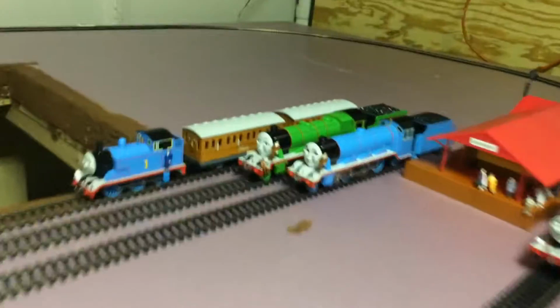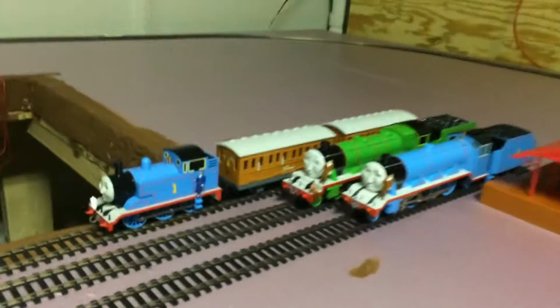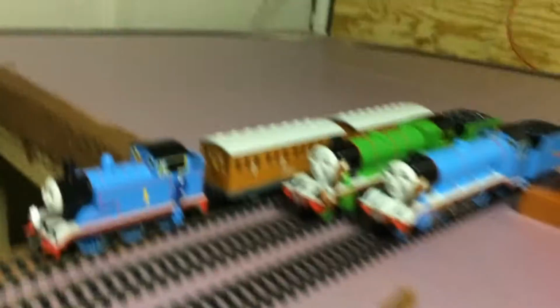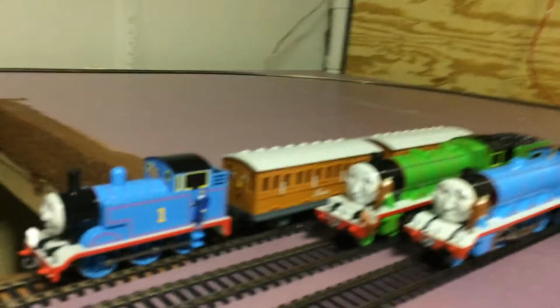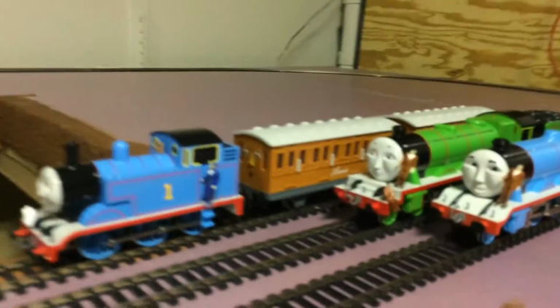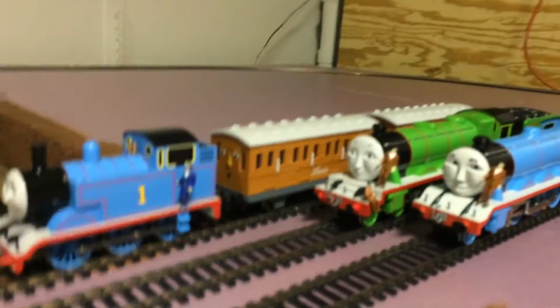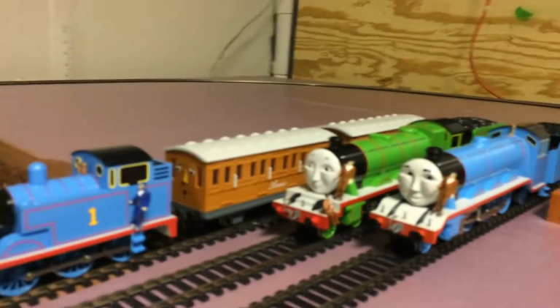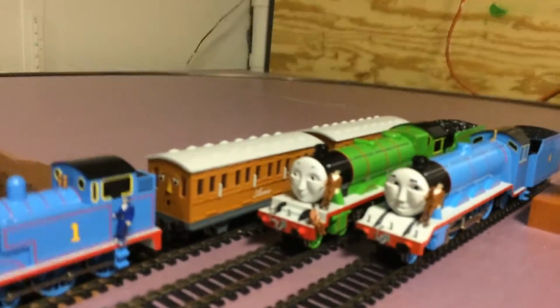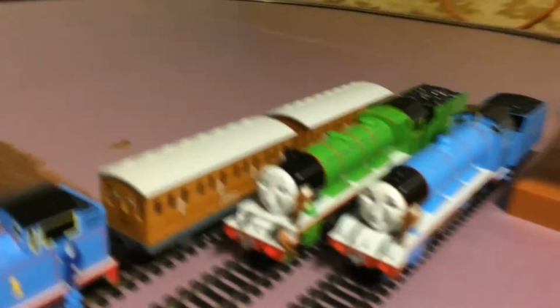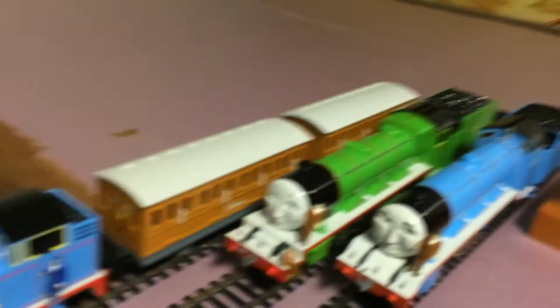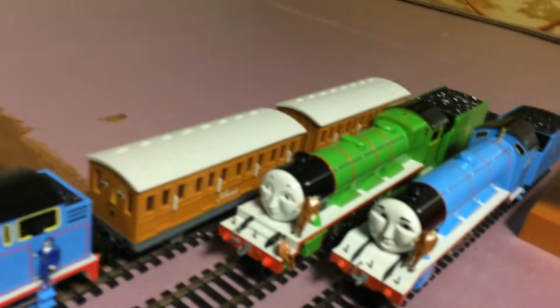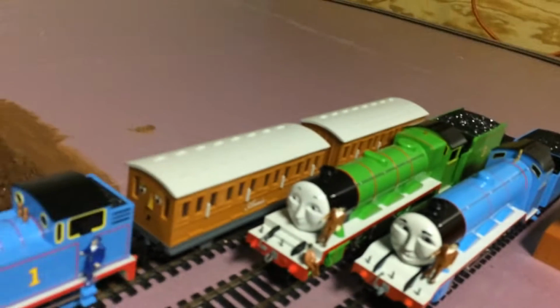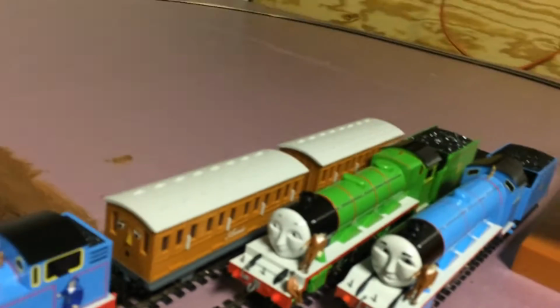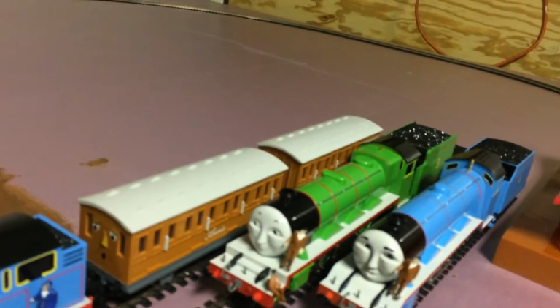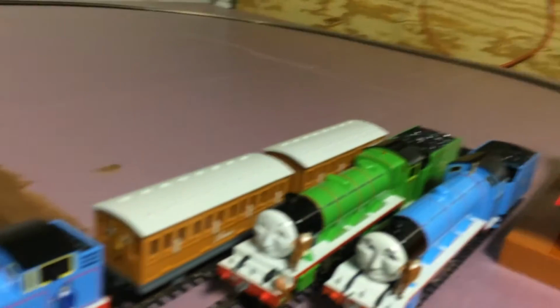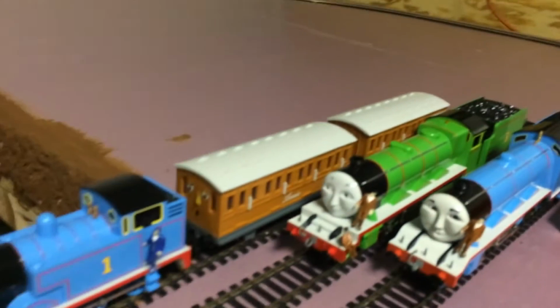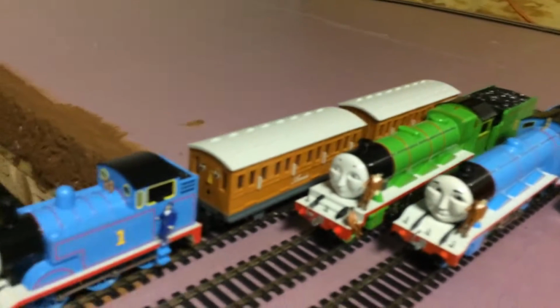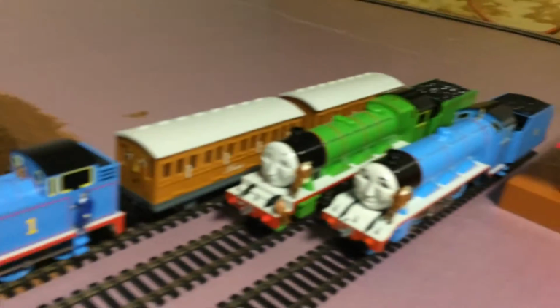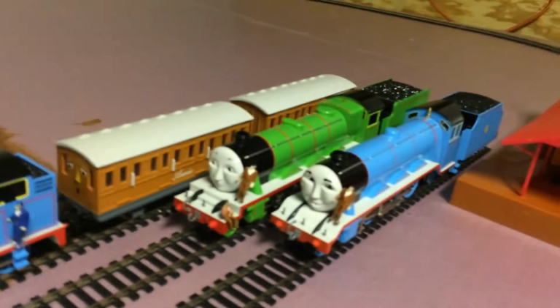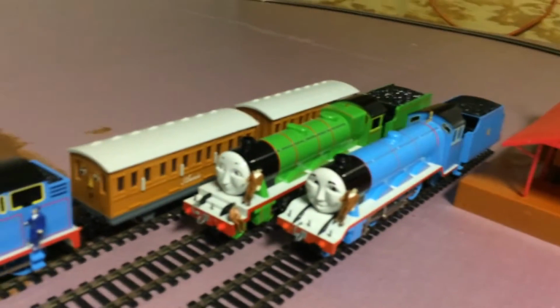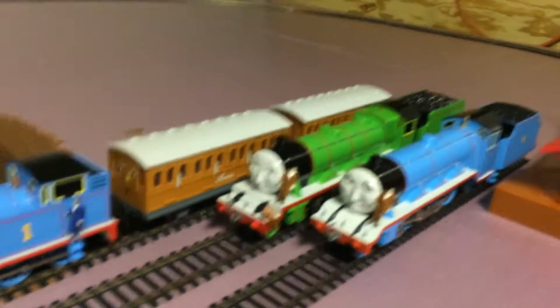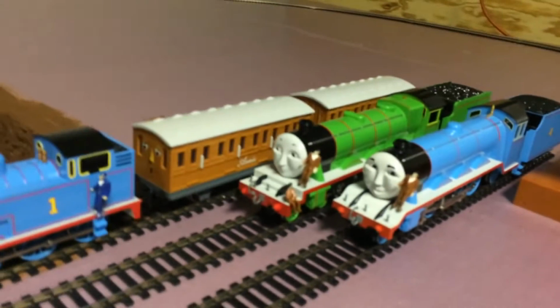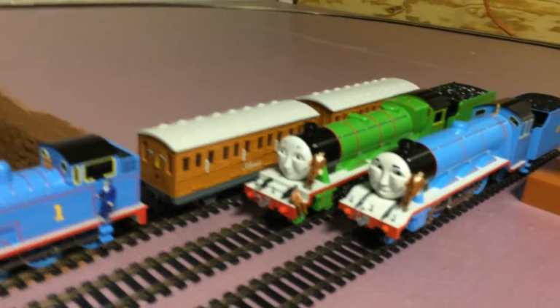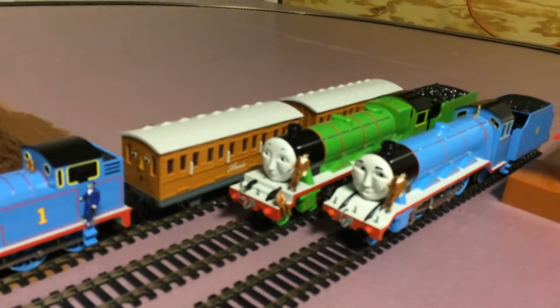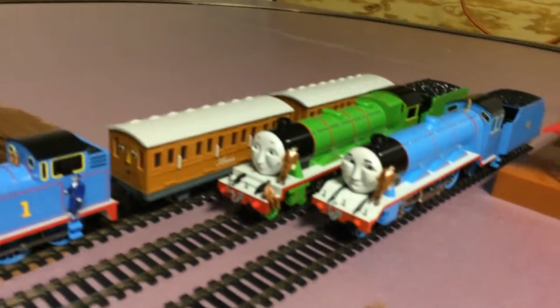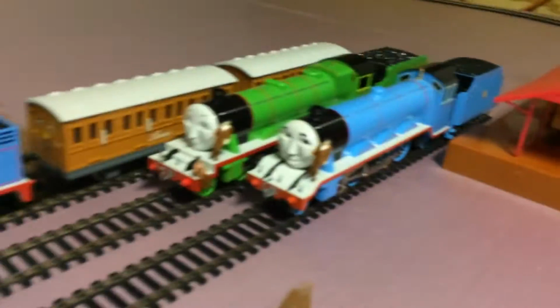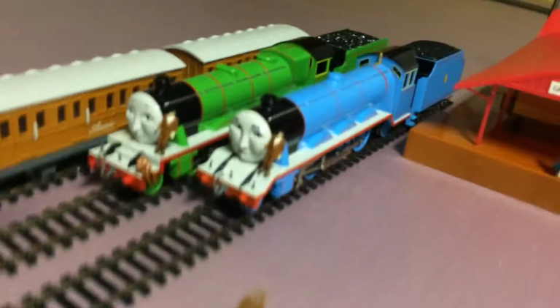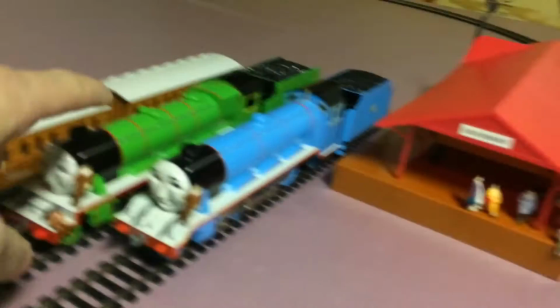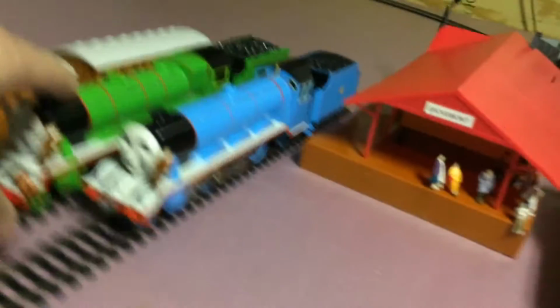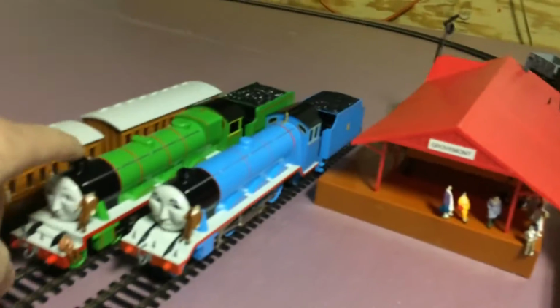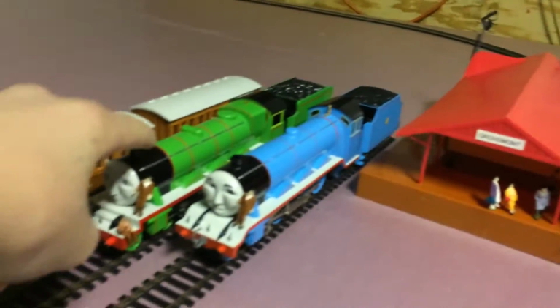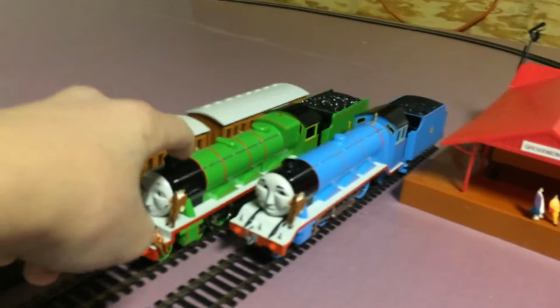The first two things were Andy and Clarabelle. I got them, like I said in my Thomas Unboxing. And I got Henry. That was very nice. I wasn't expecting Henry.